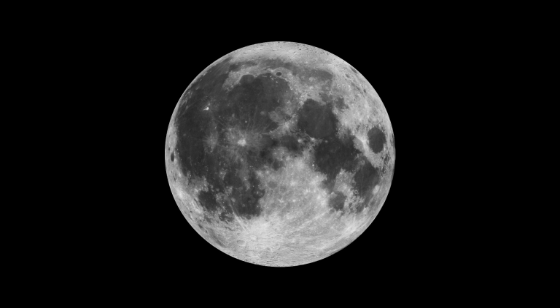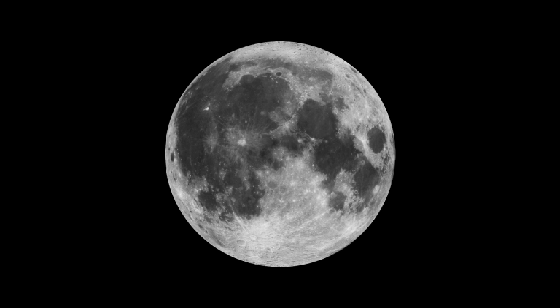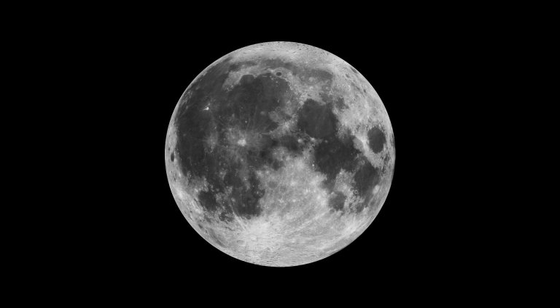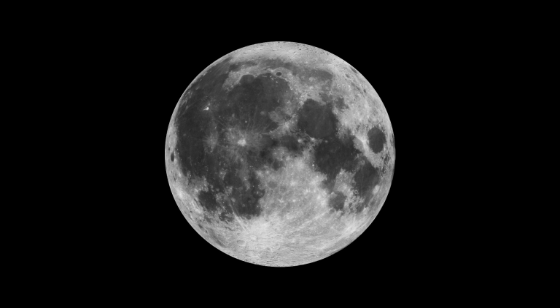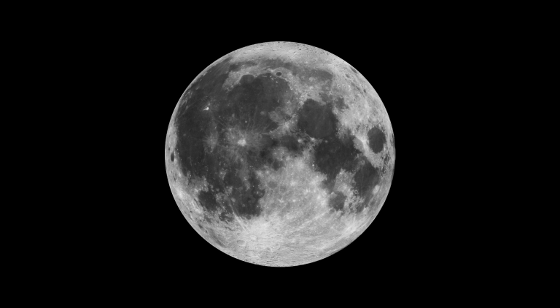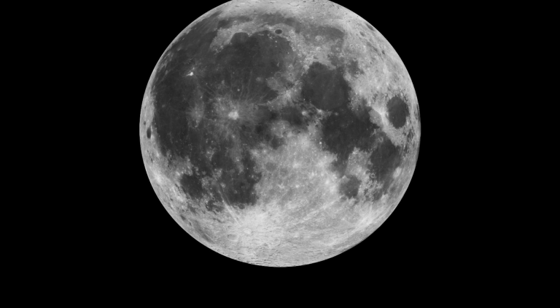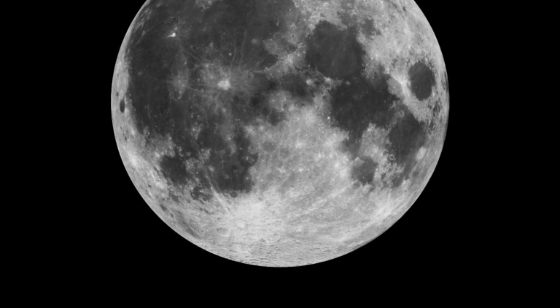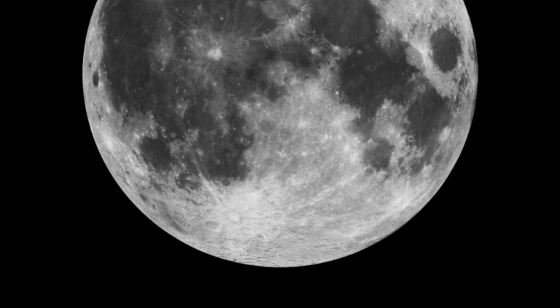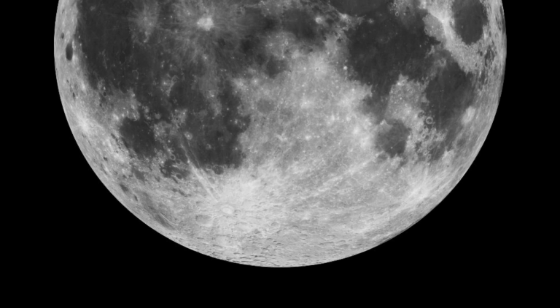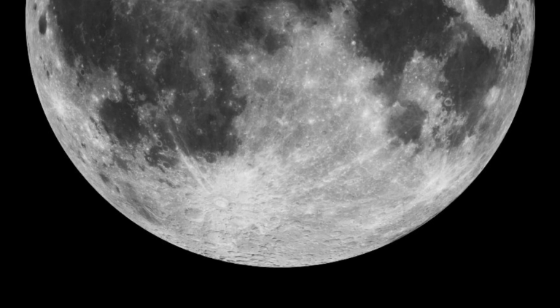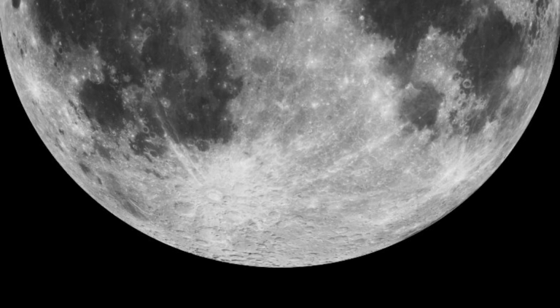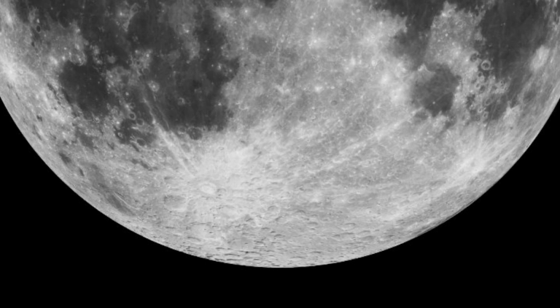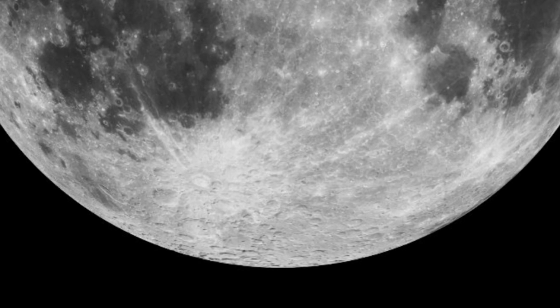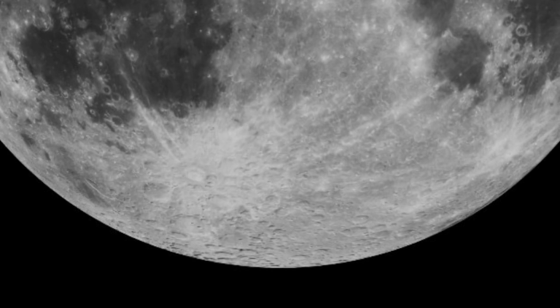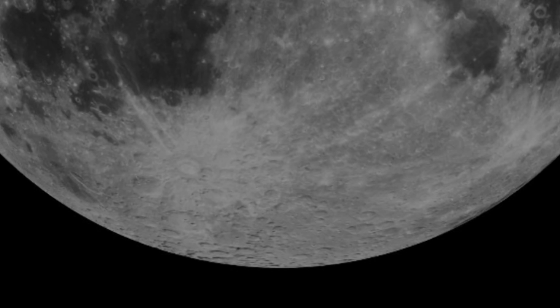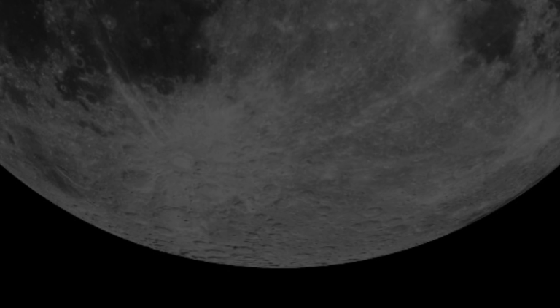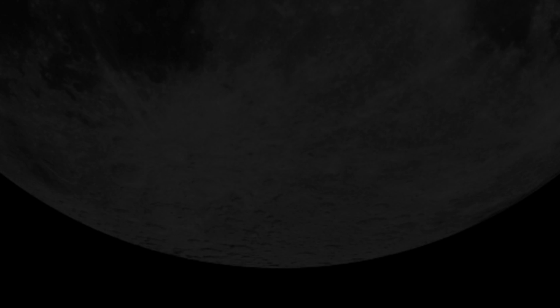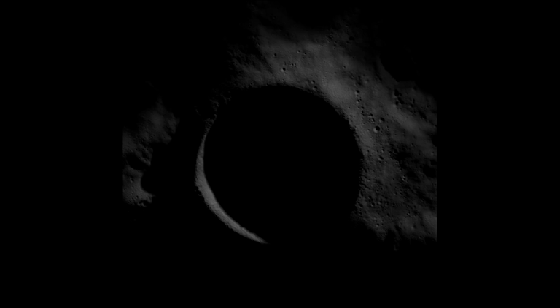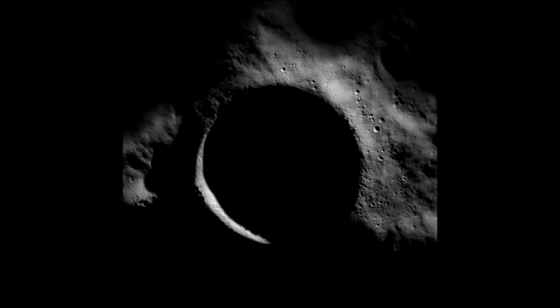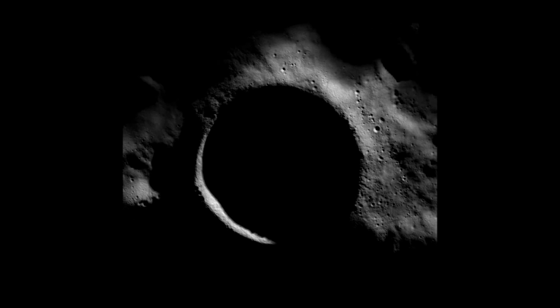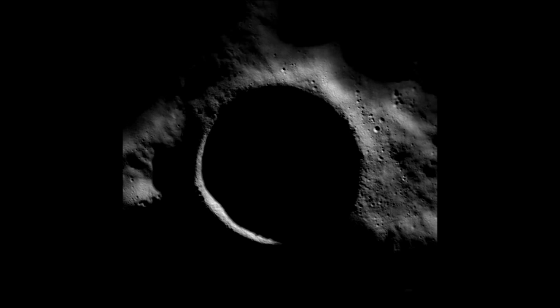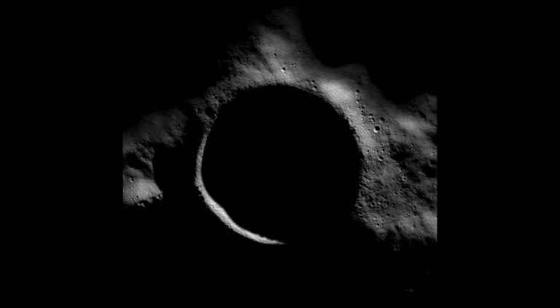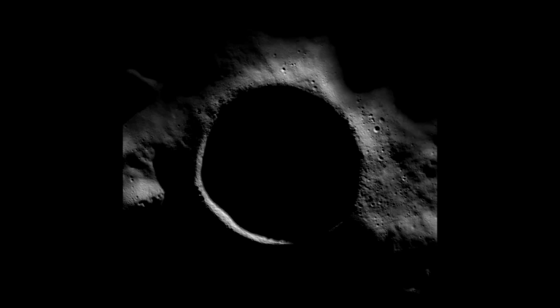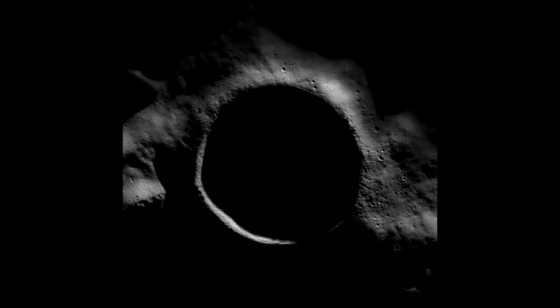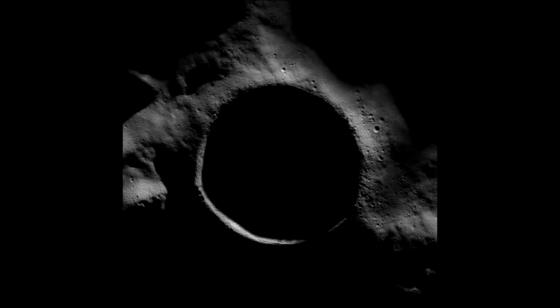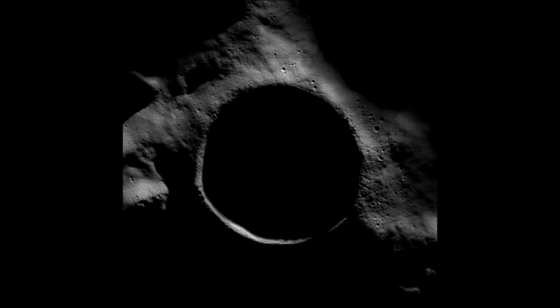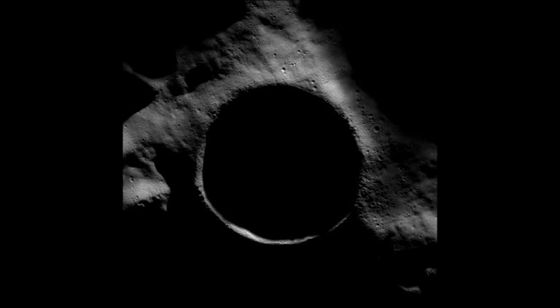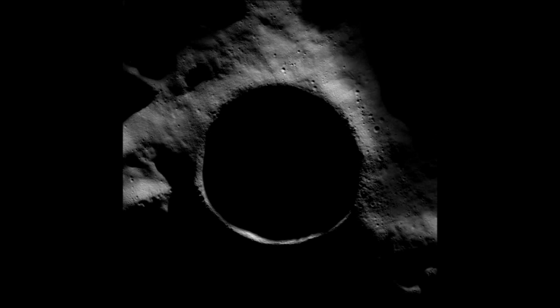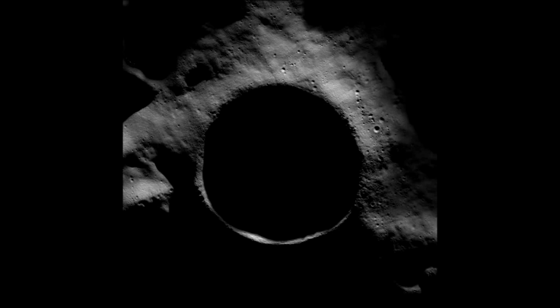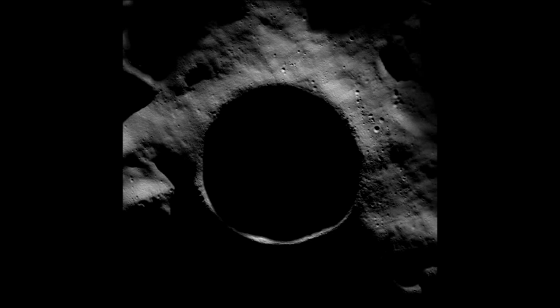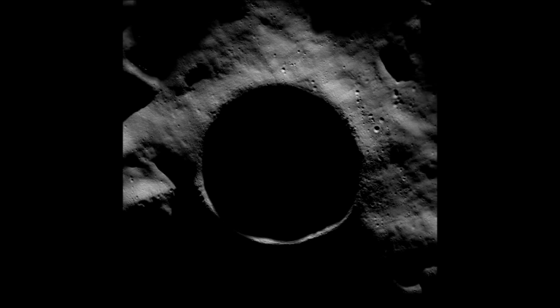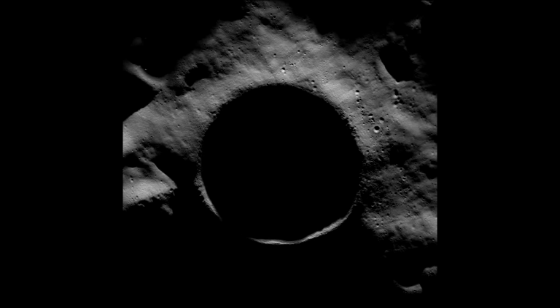Shackleton Crater sits at the edge of the moon's south pole in near darkness for much of the year. Images taken every hour, displayed here in sequence, show the crater's illumination over one month.